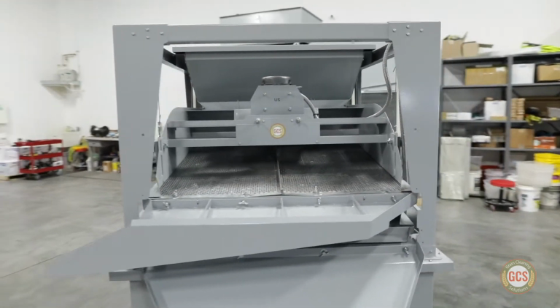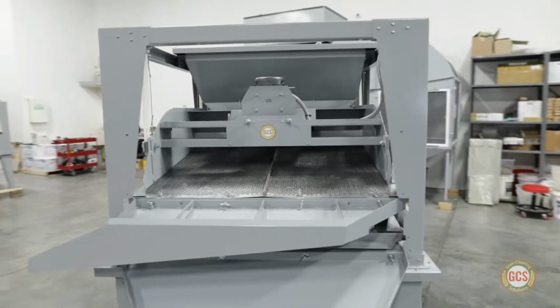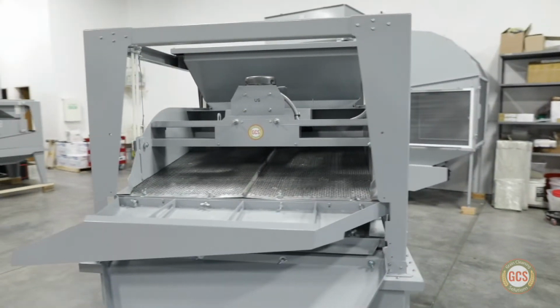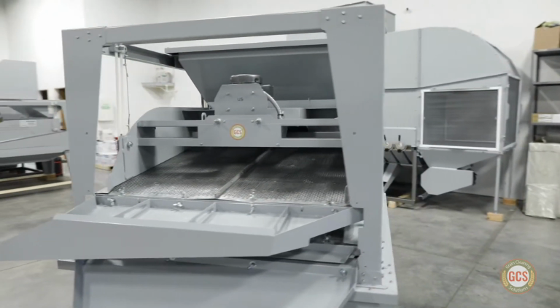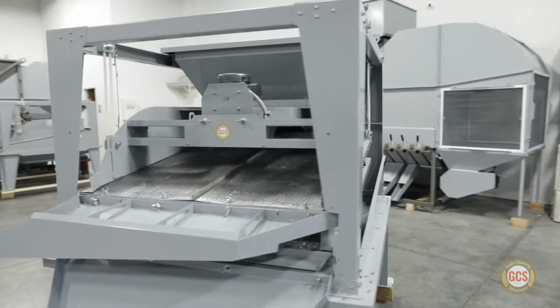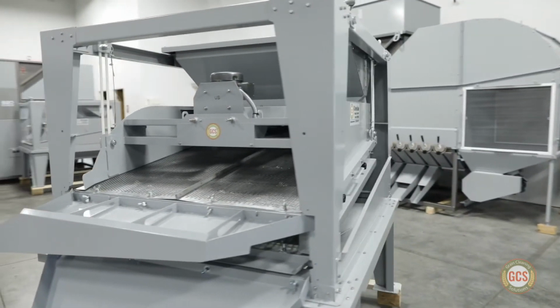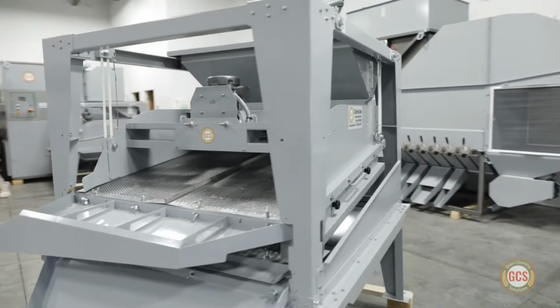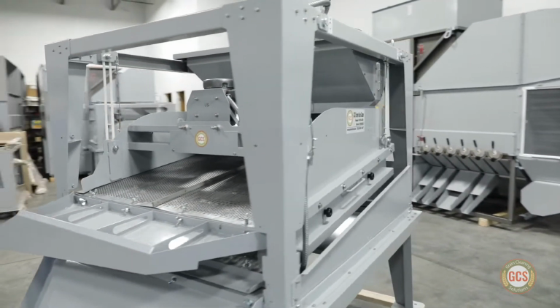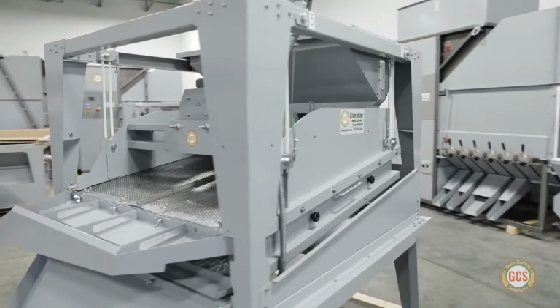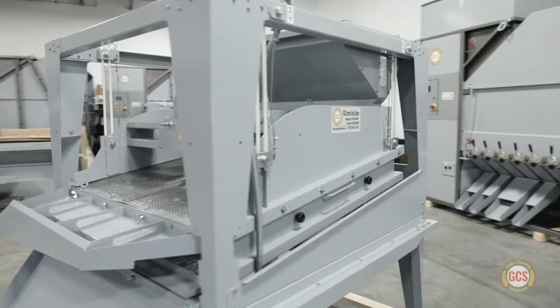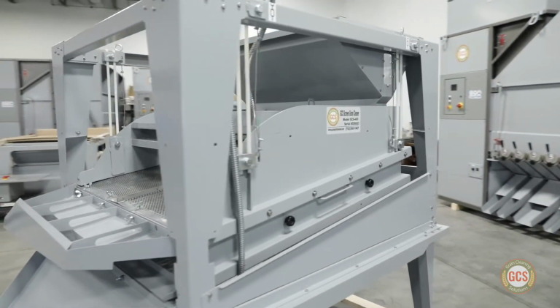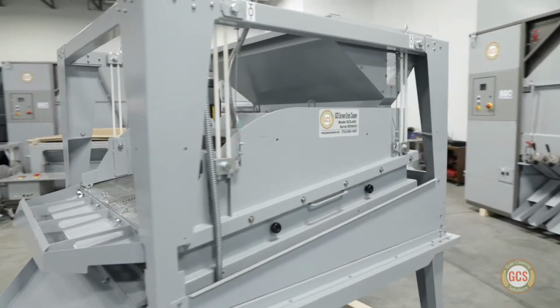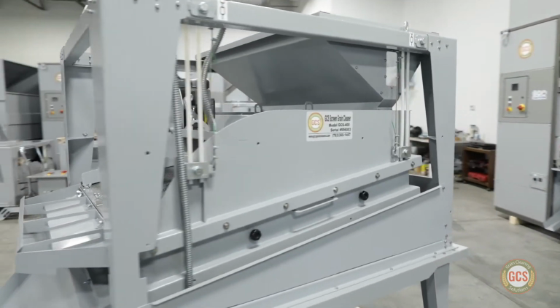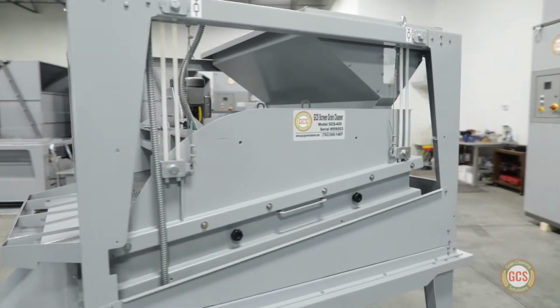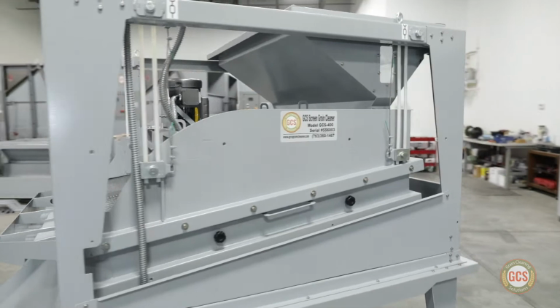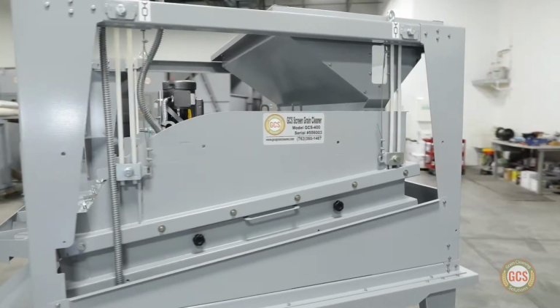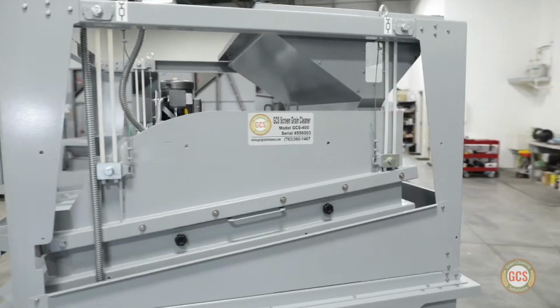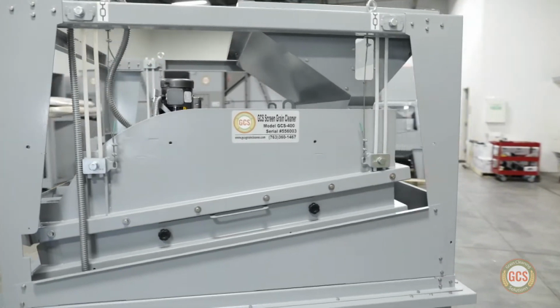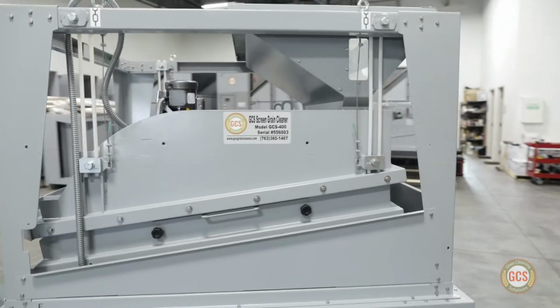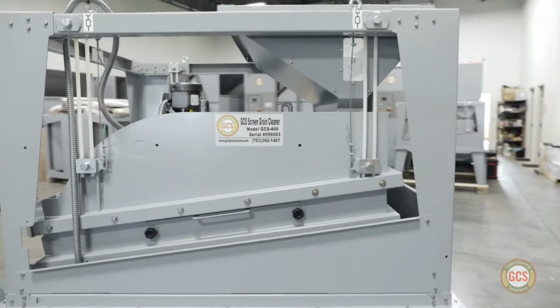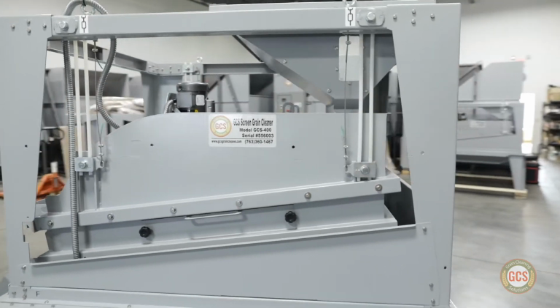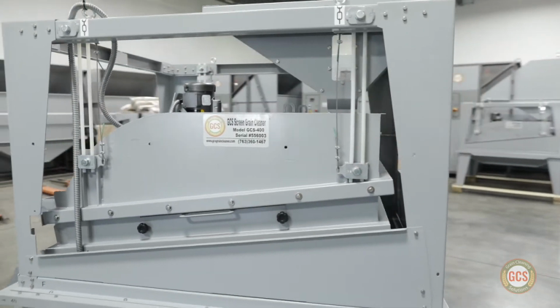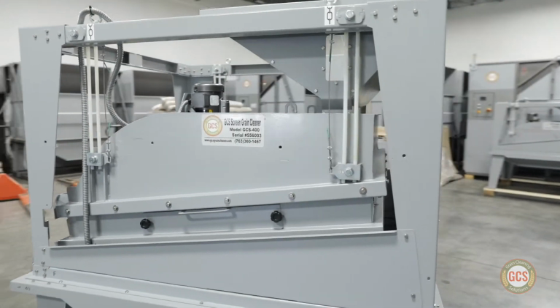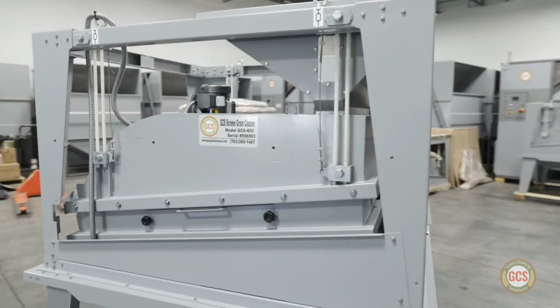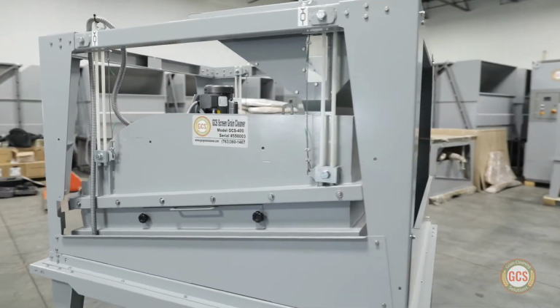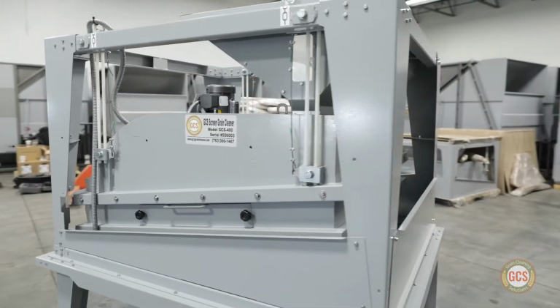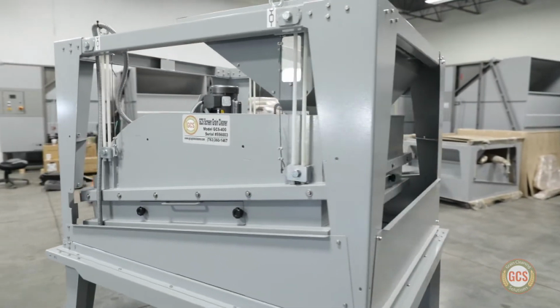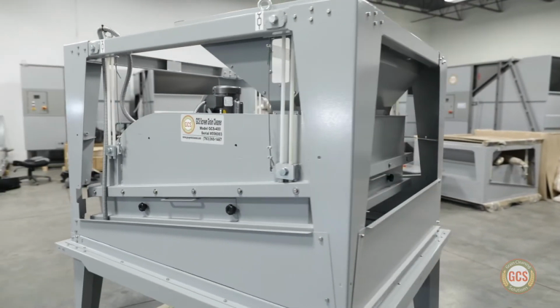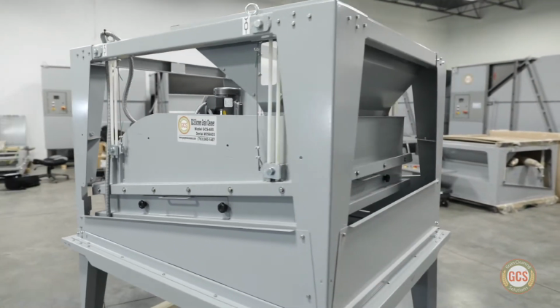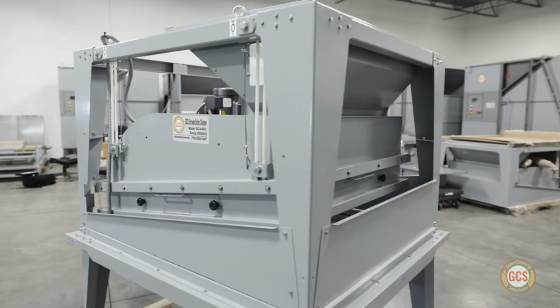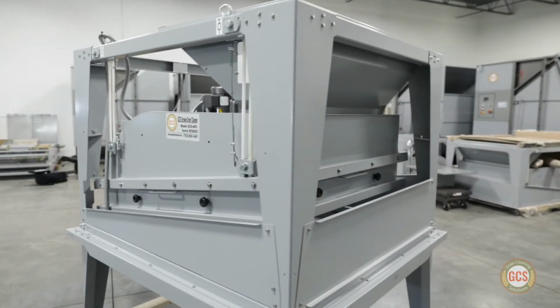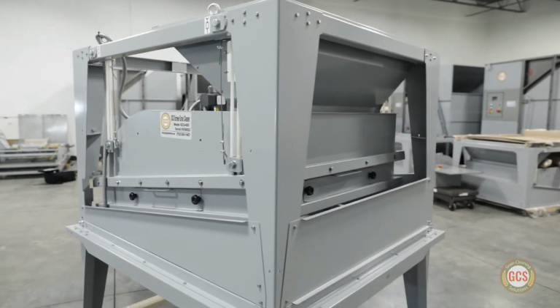It's a portable, cost-effective, twin-deck screen cleaner that adds to an already diverse lineup of grain cleaning products under the GCS name.